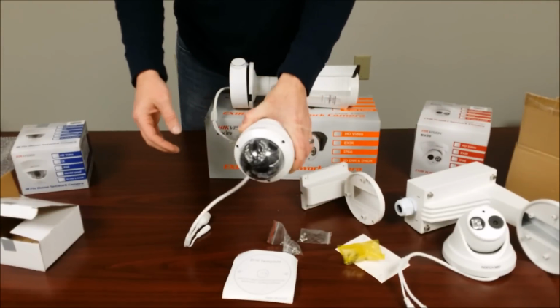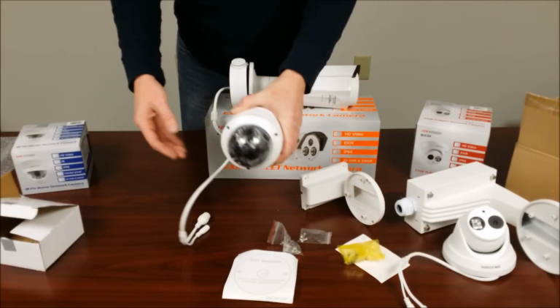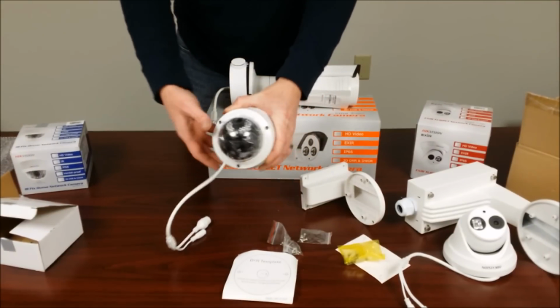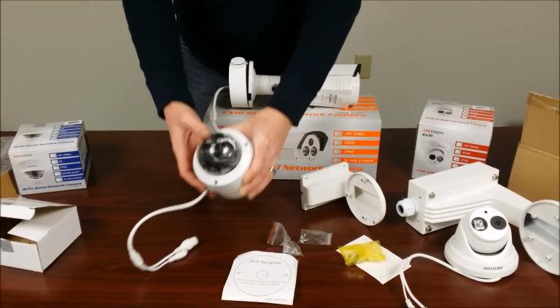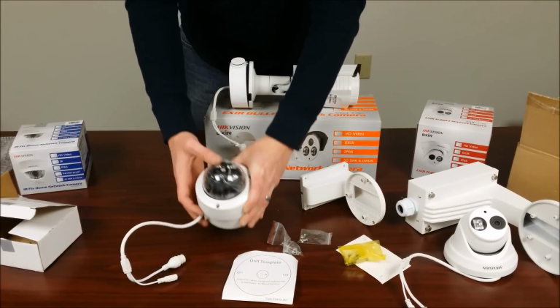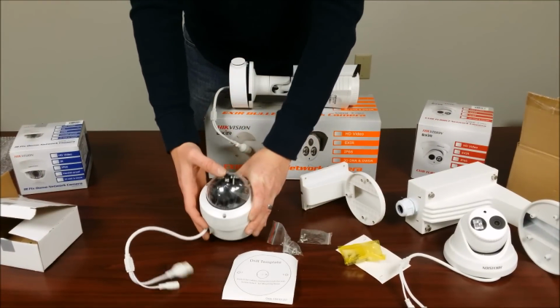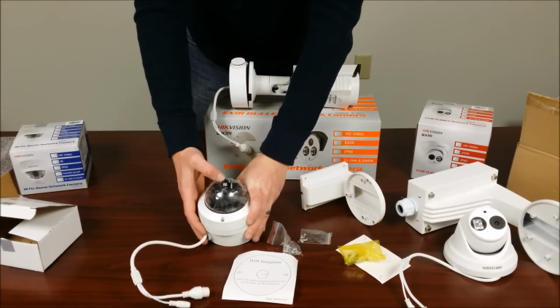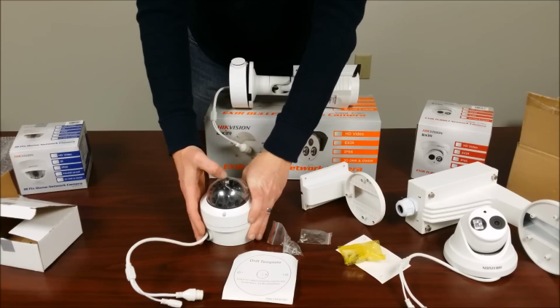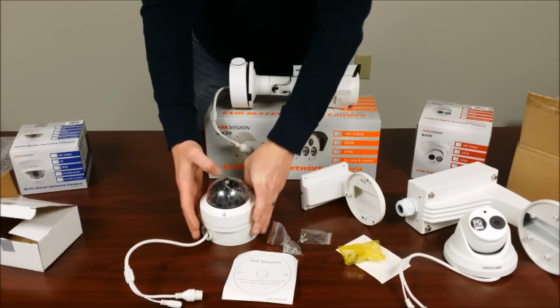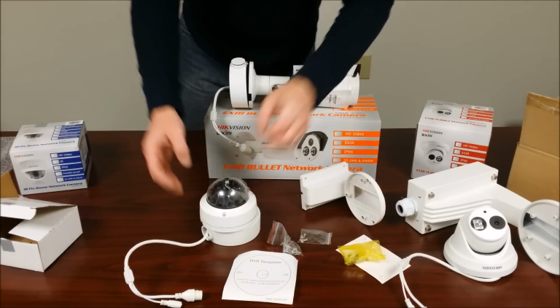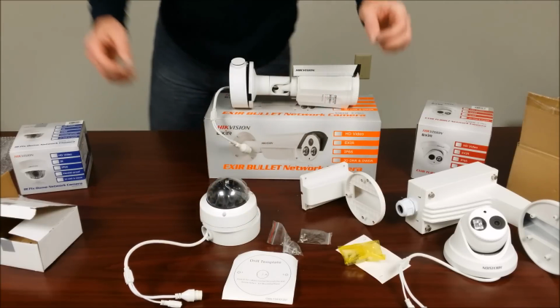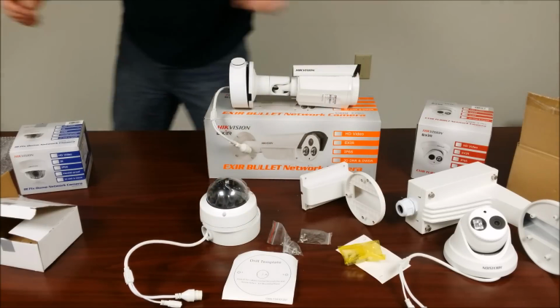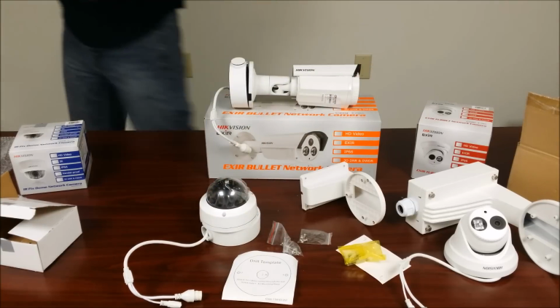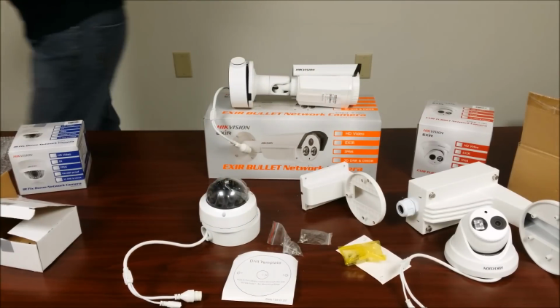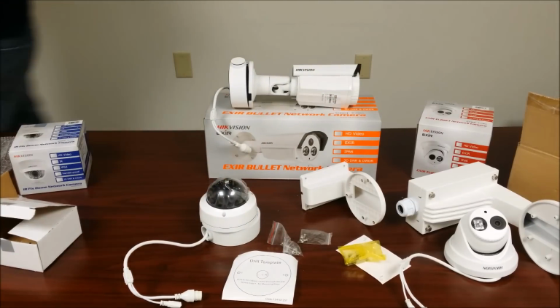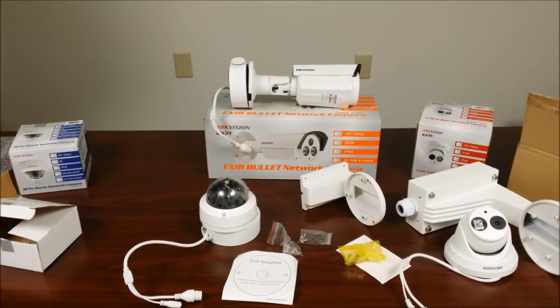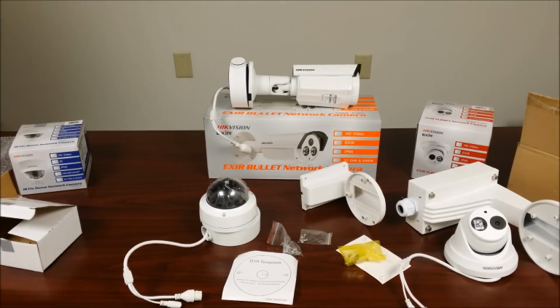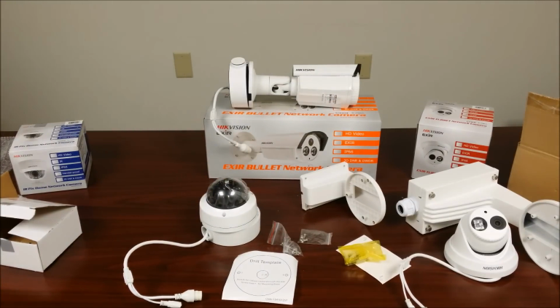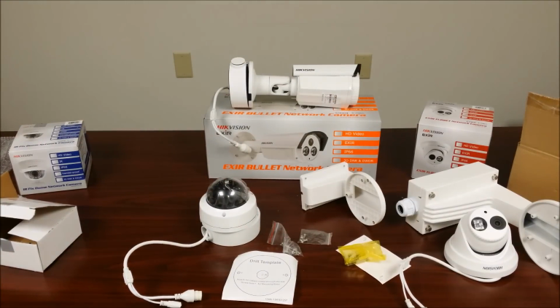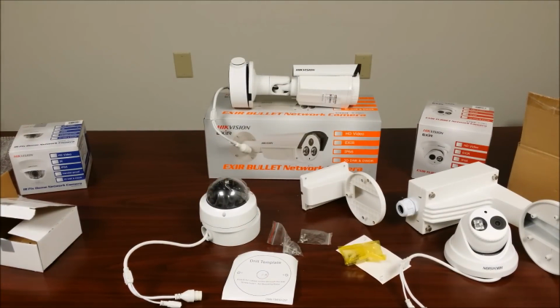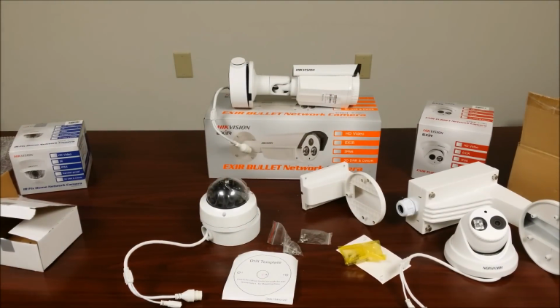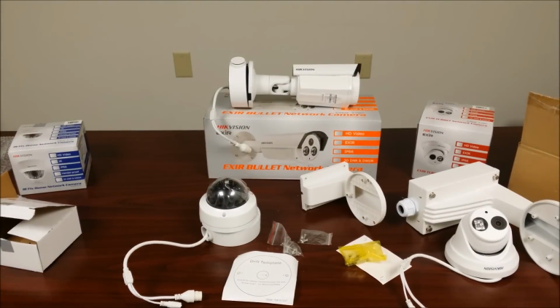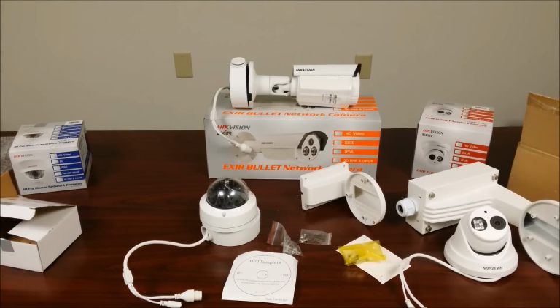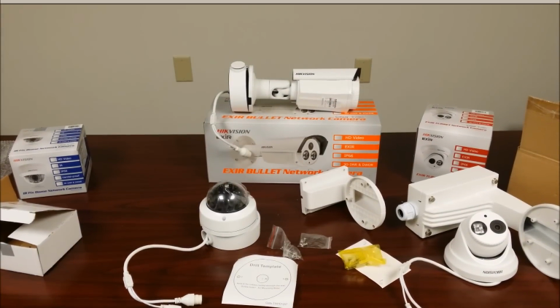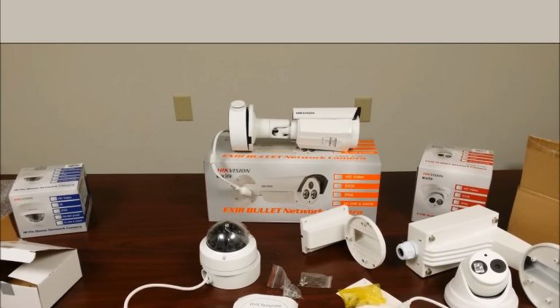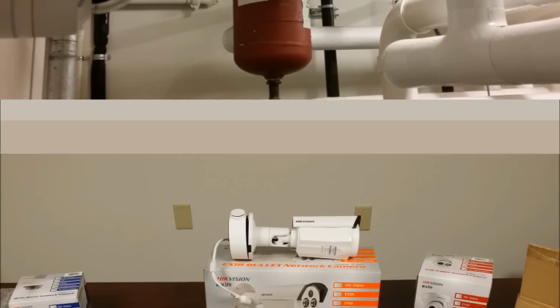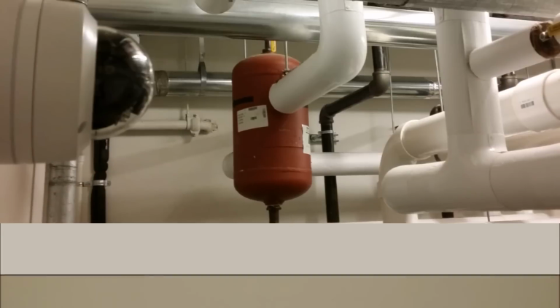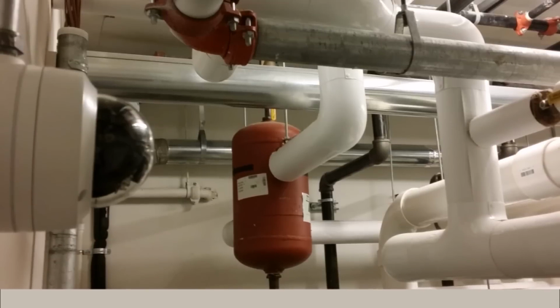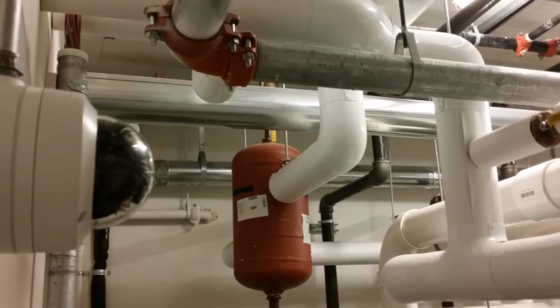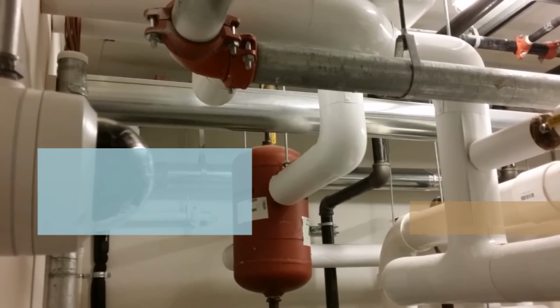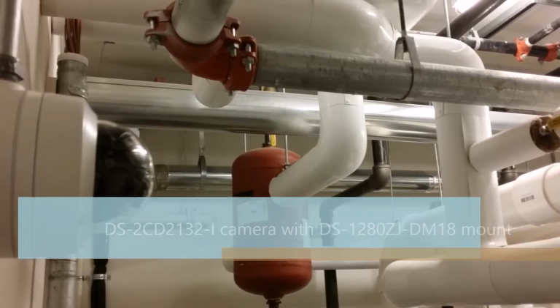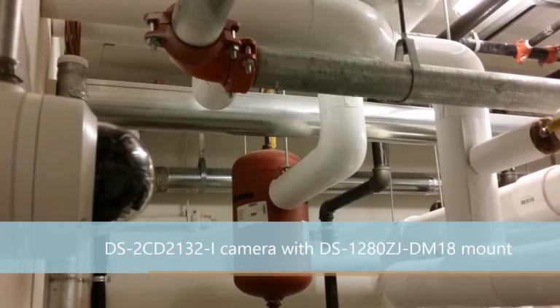And there you have it. That concludes the various Hikvision camera mounts by IntelliBeam — technology of tomorrow, today.